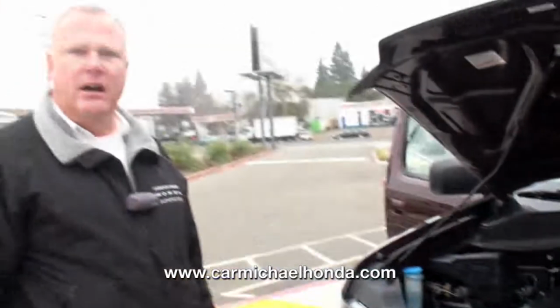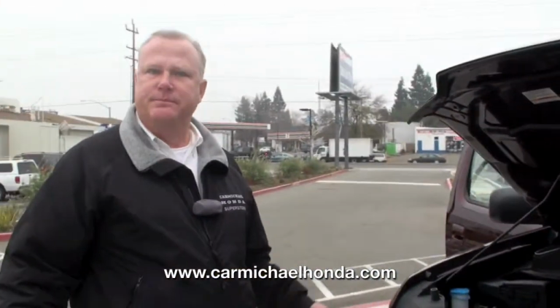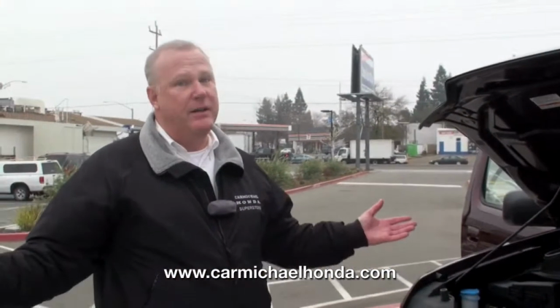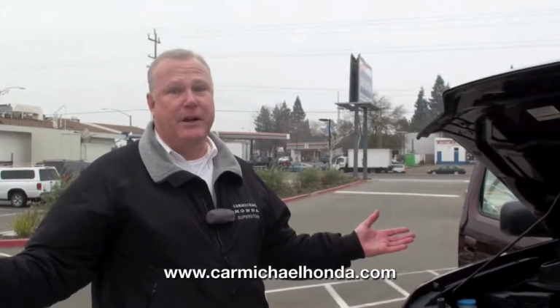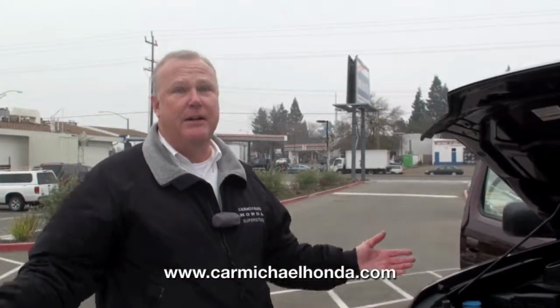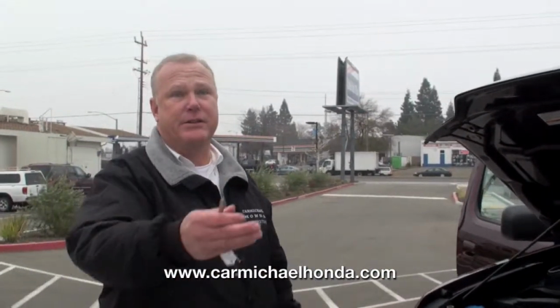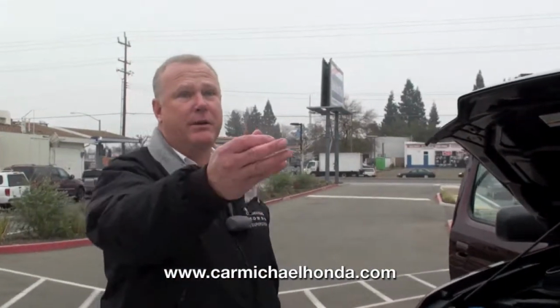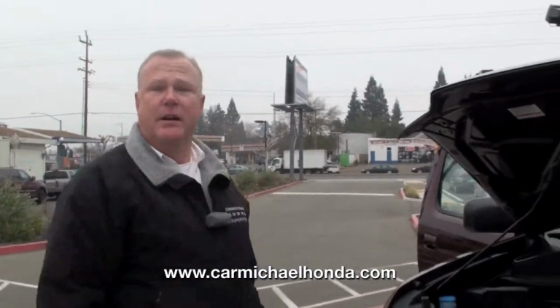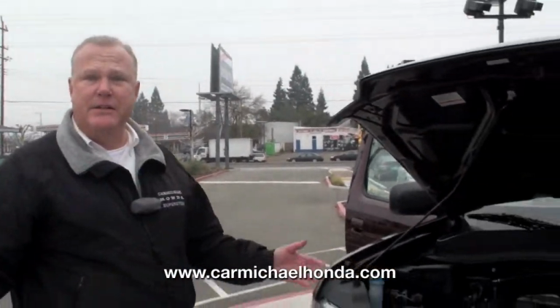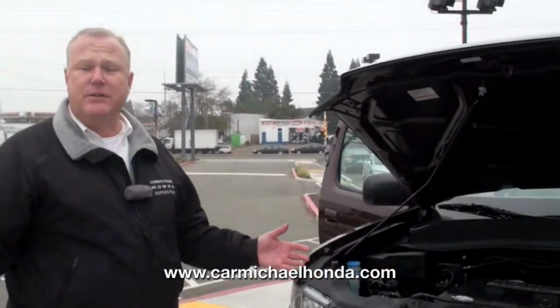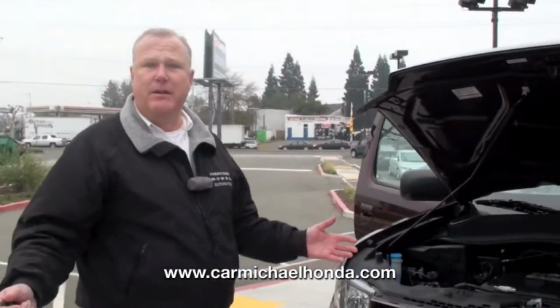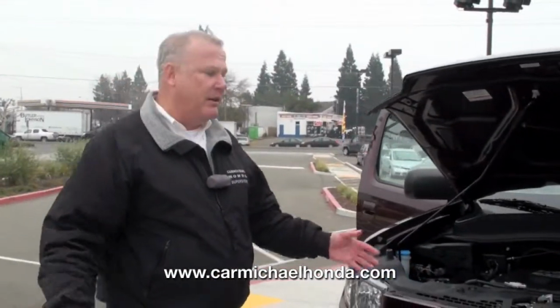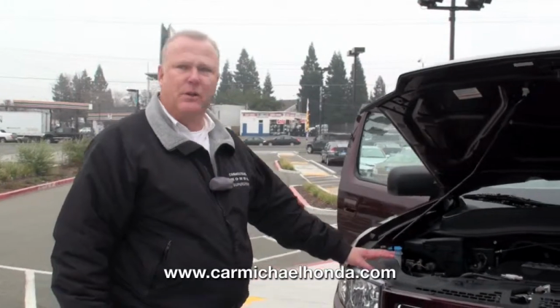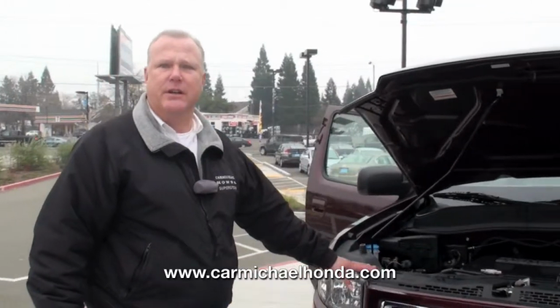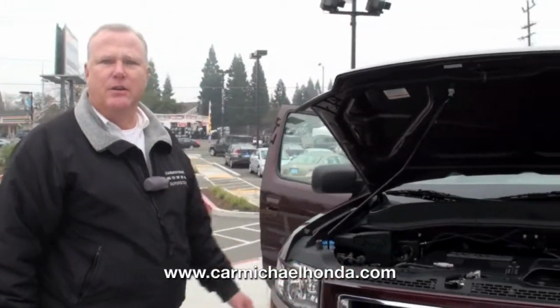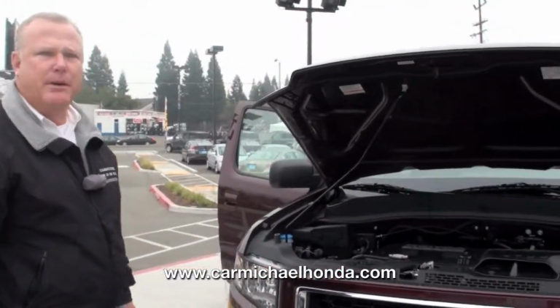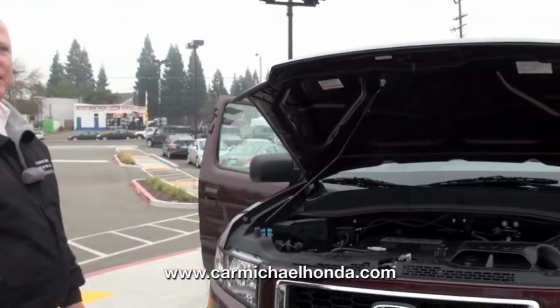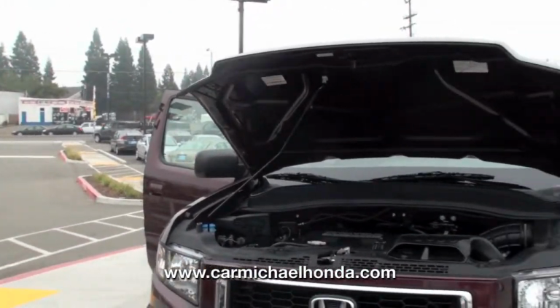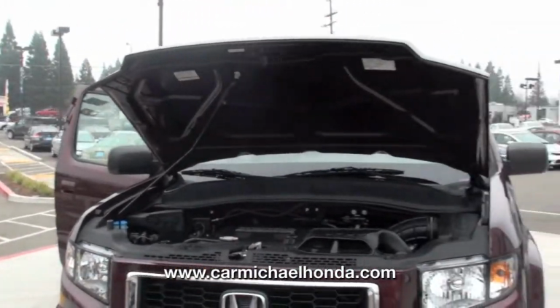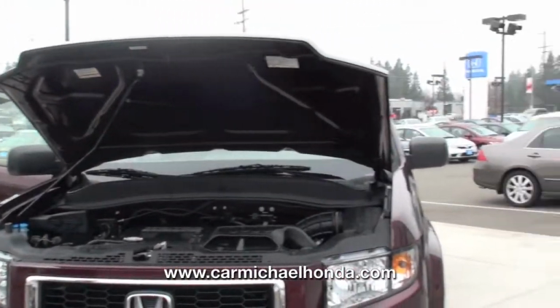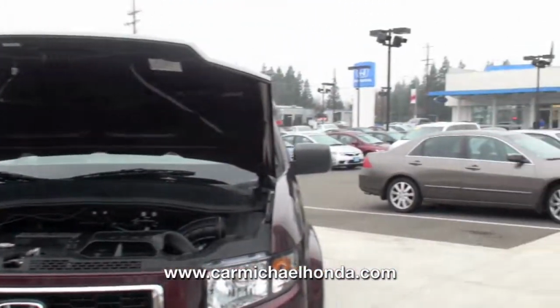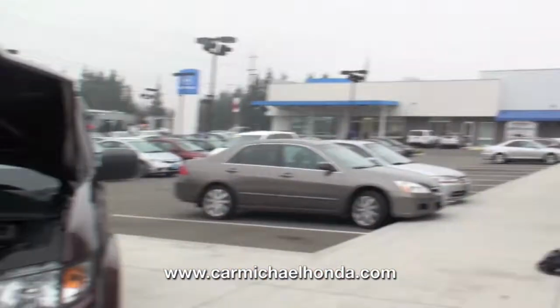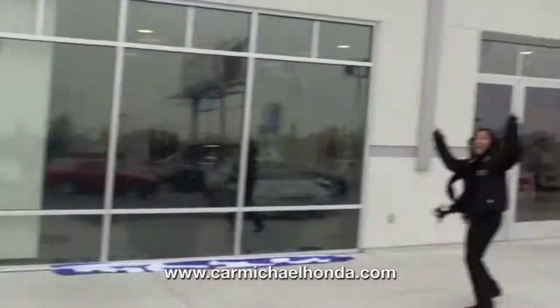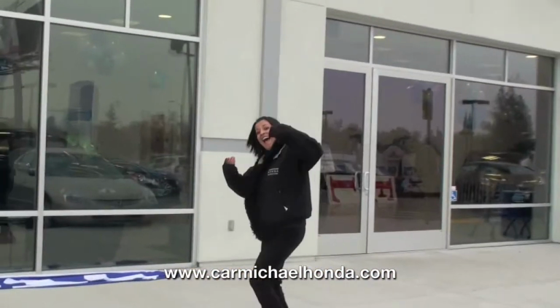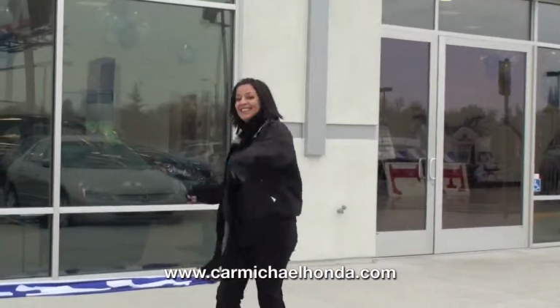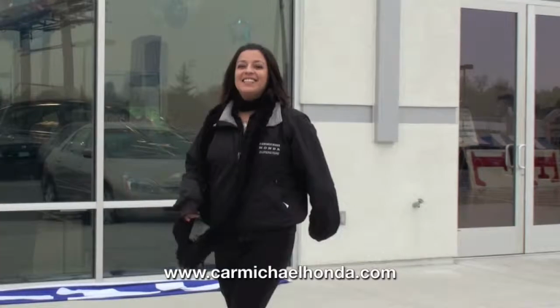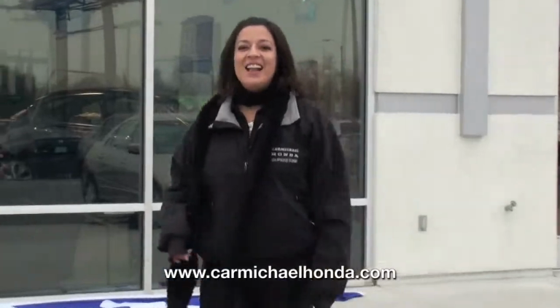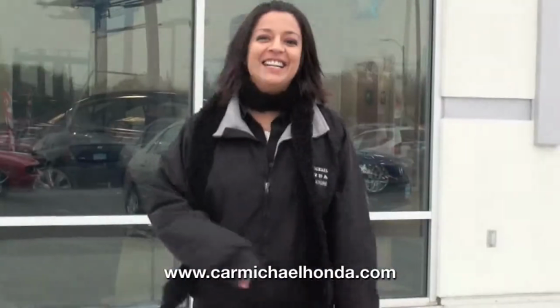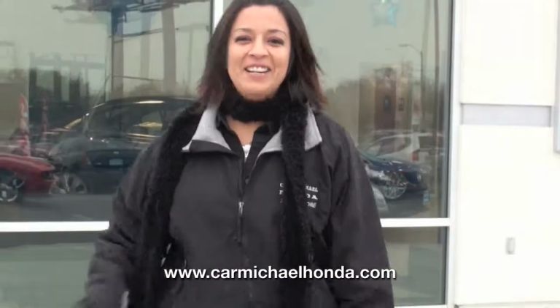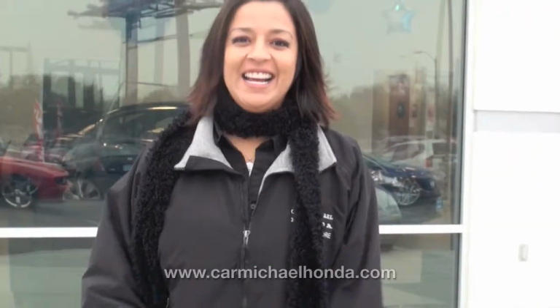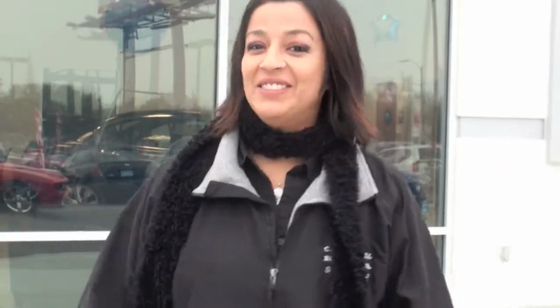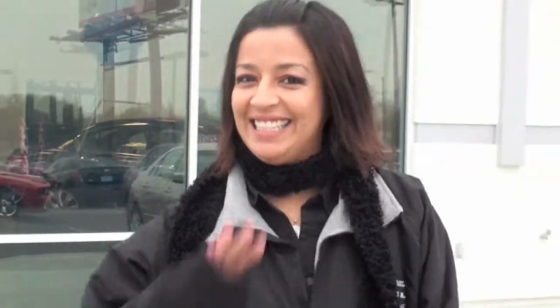Rex Schaefer and Christina Orta — come down and see us at Carmichael Honda, corner of Greenback and Auburn. I'd love to show it to you. Hola, vengan a verme. Me llamo Cristina.